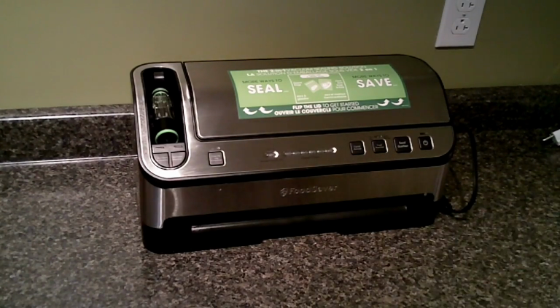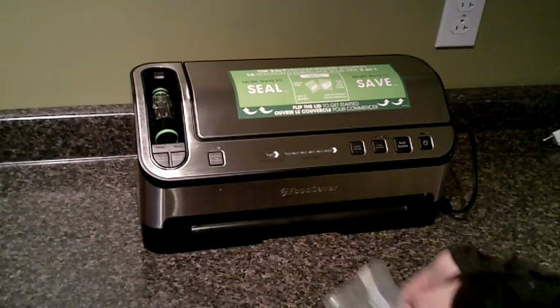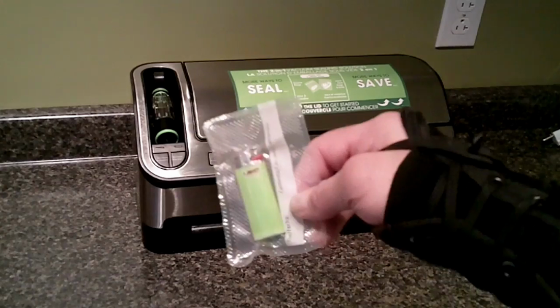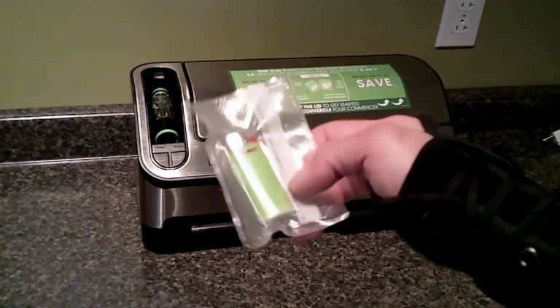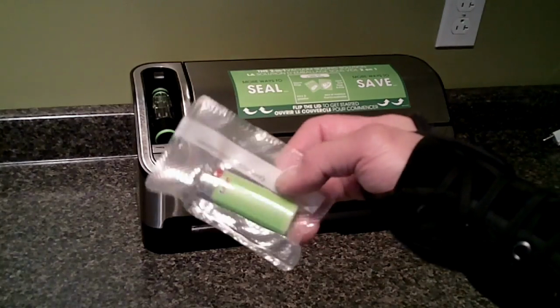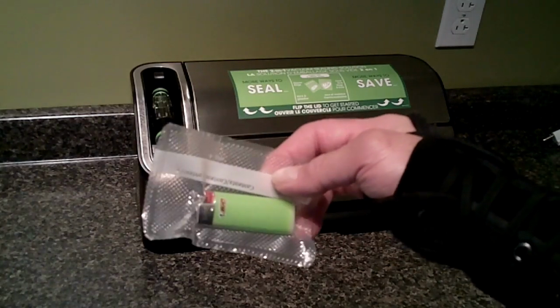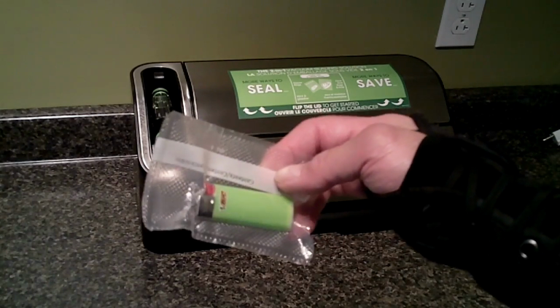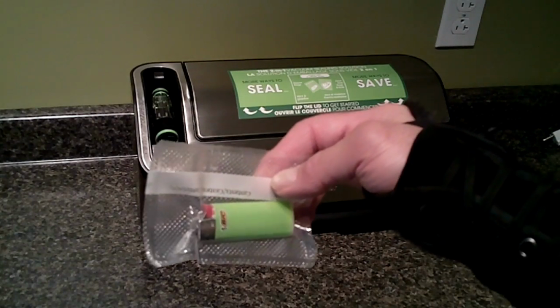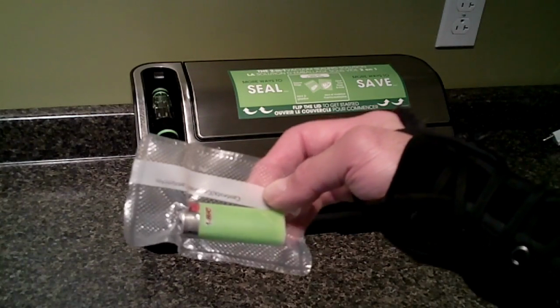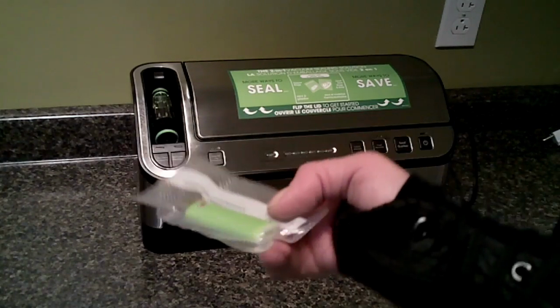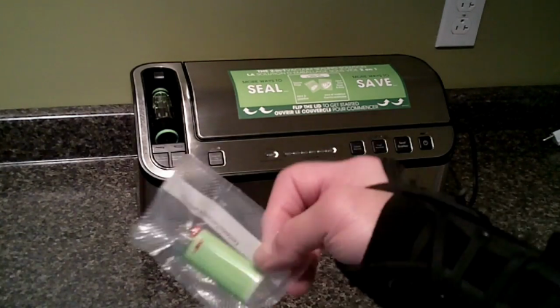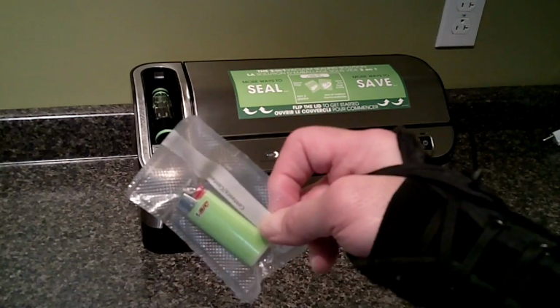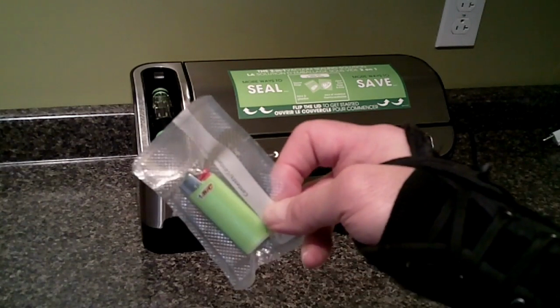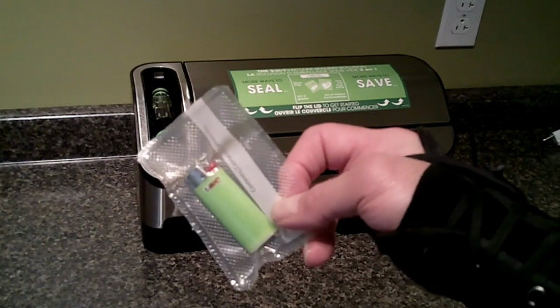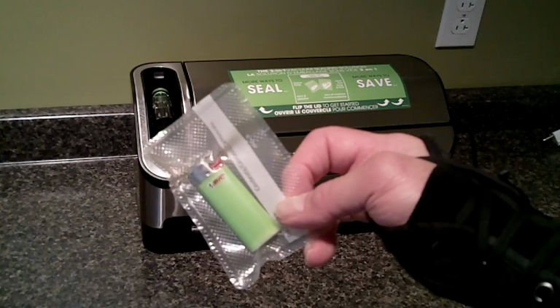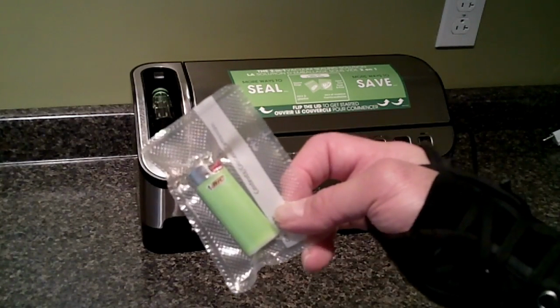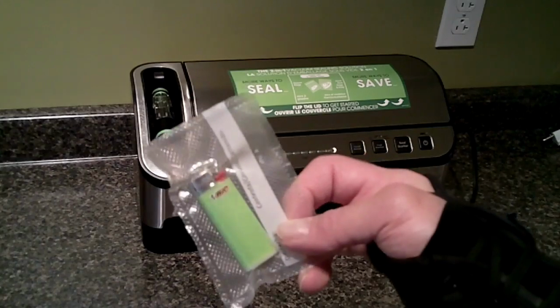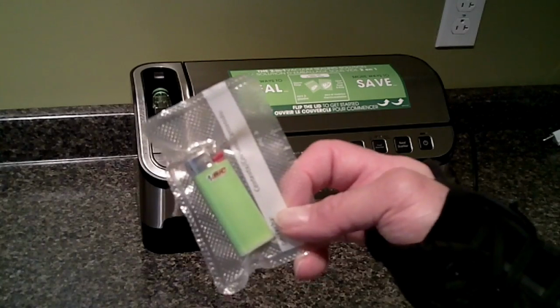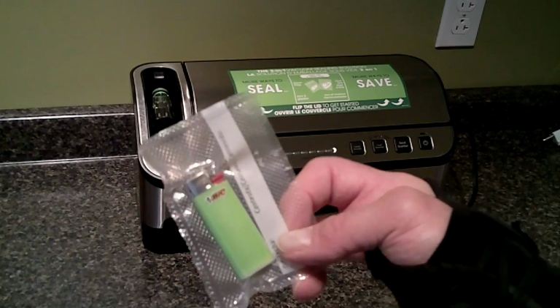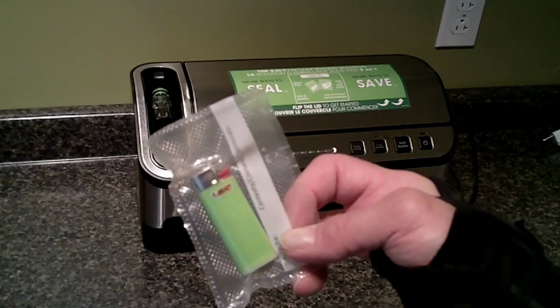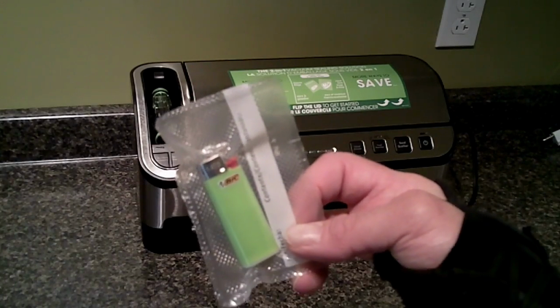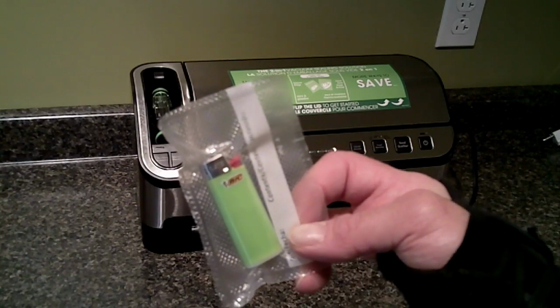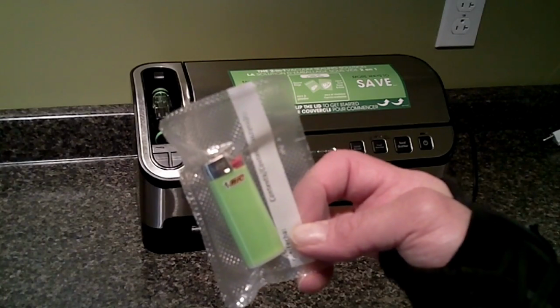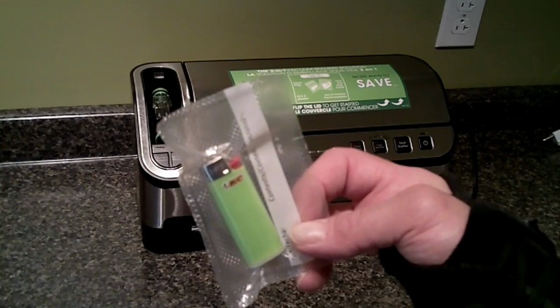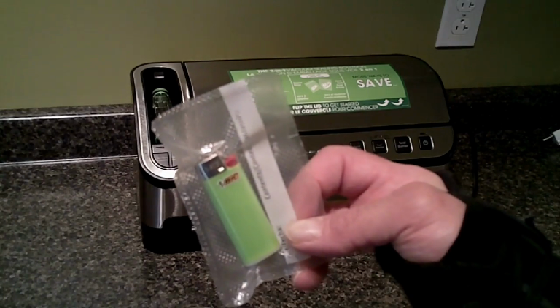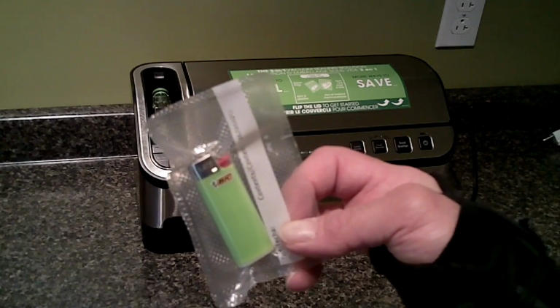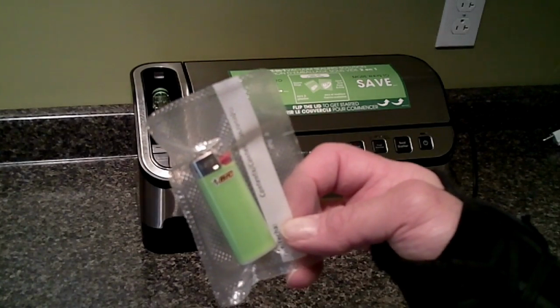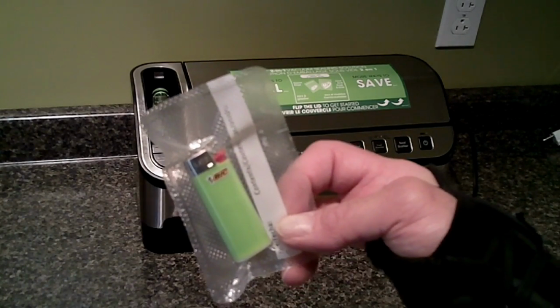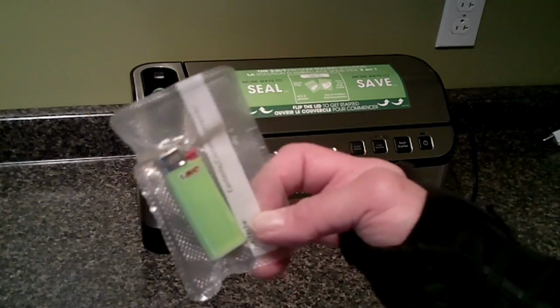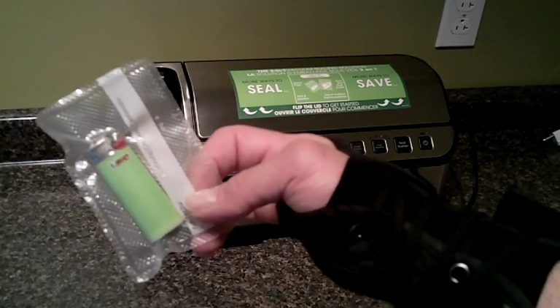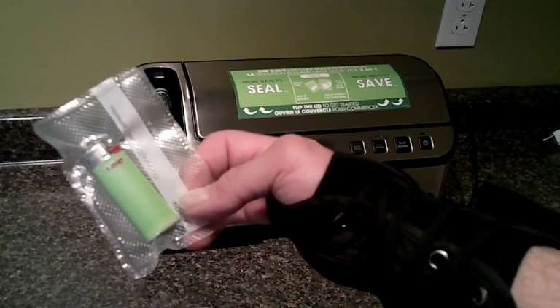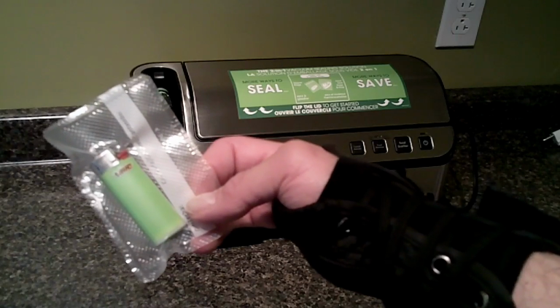I always have a couple of mini BICs with me, and my ferro rod. So I wanted to keep one sealed up — keep it dry. That works out perfect.